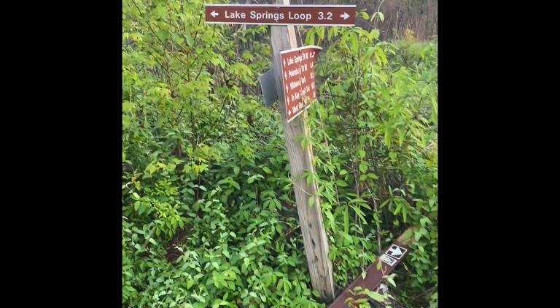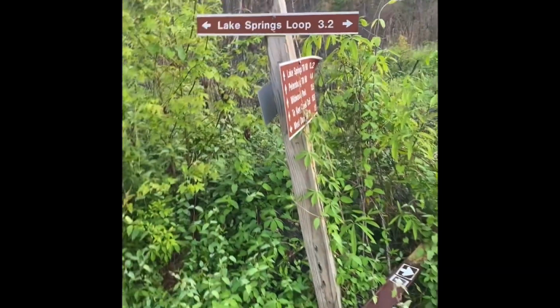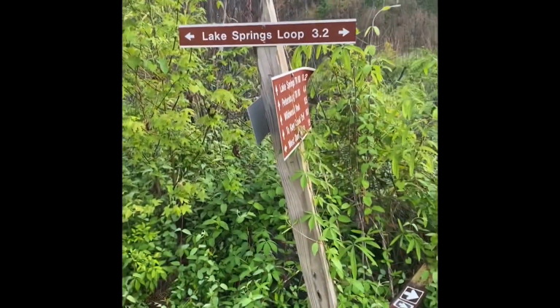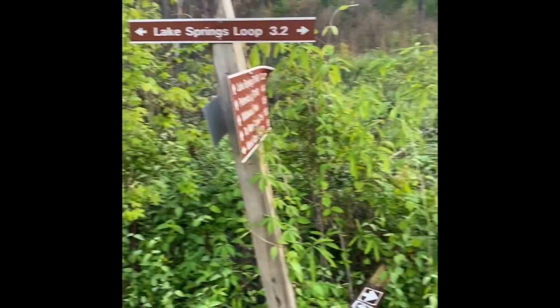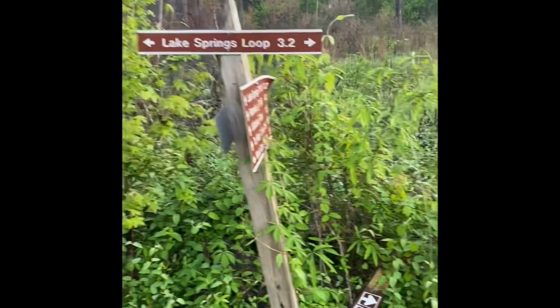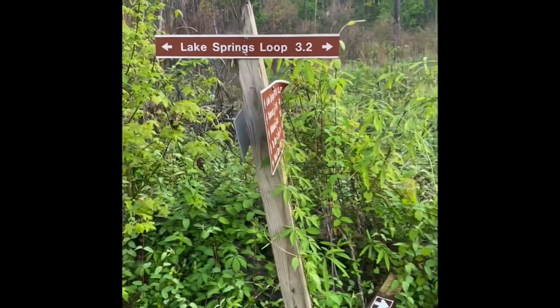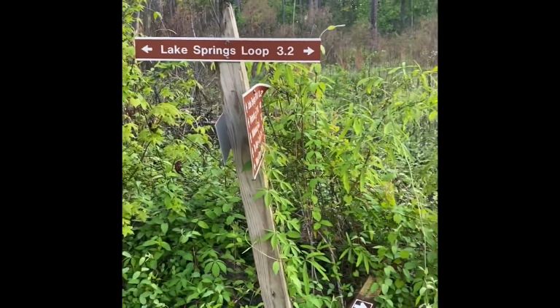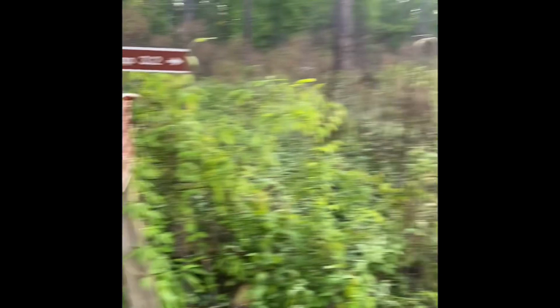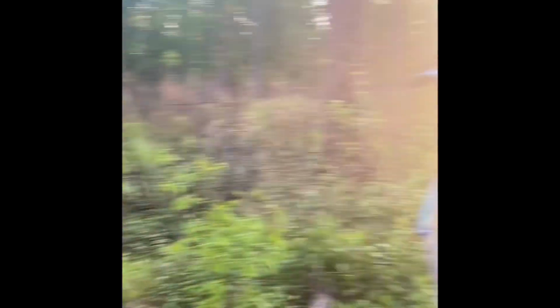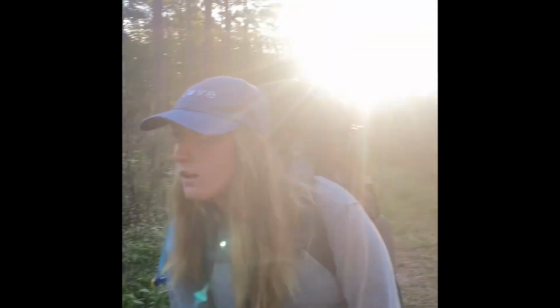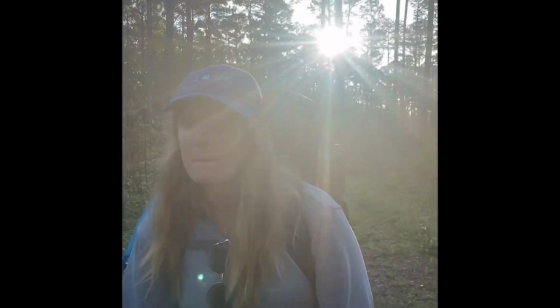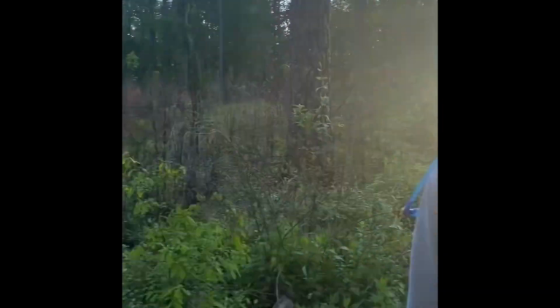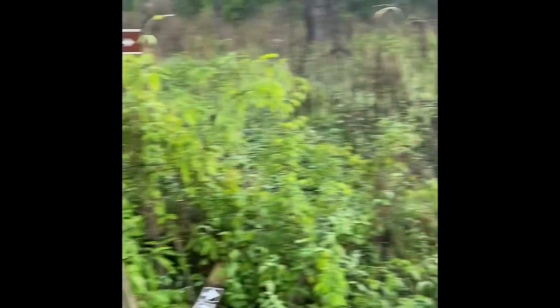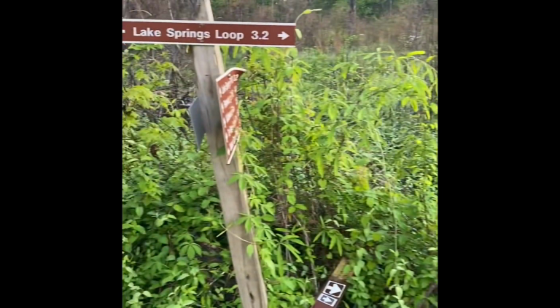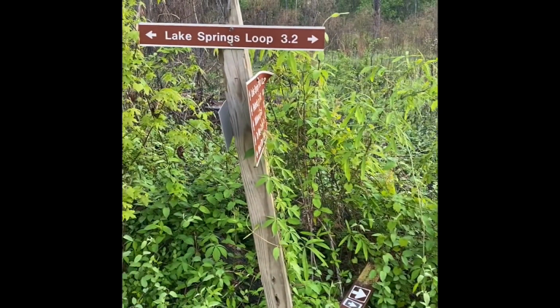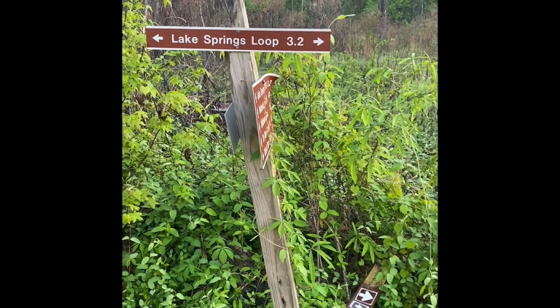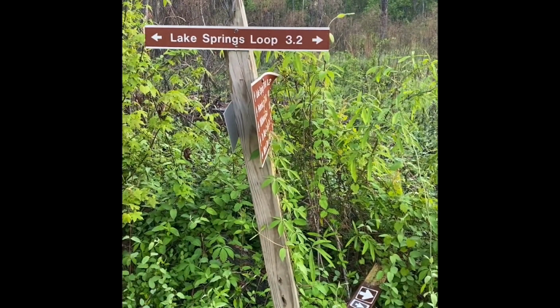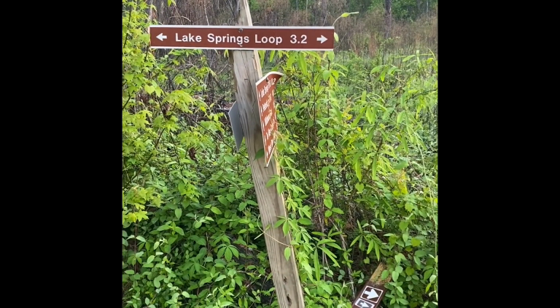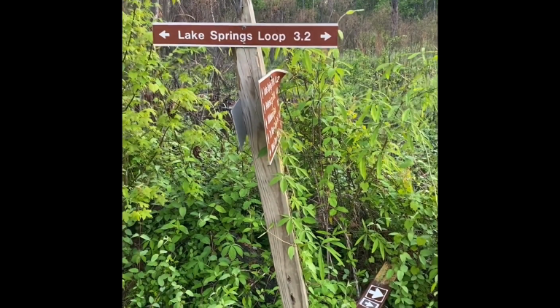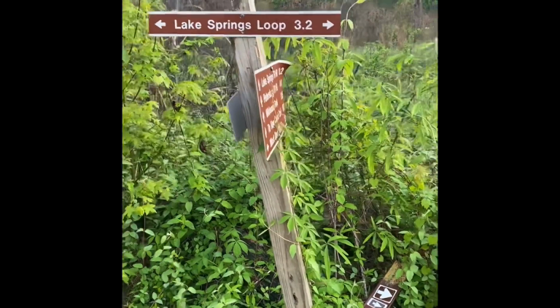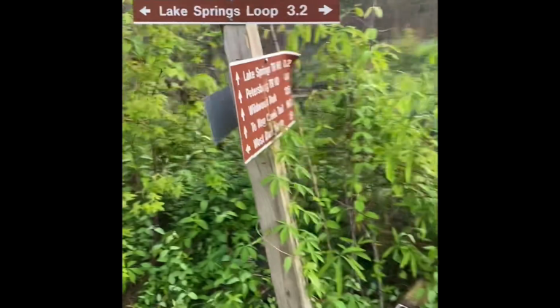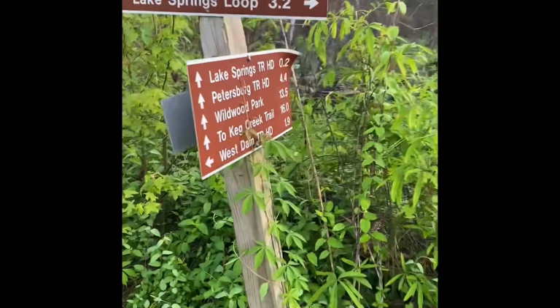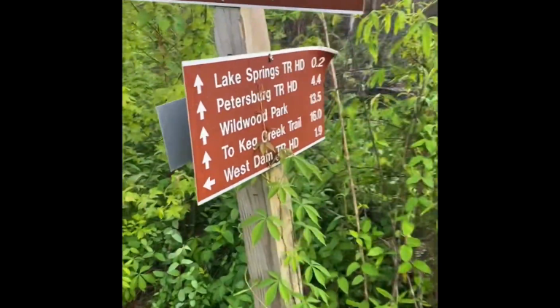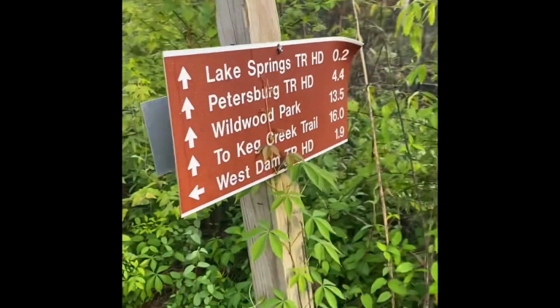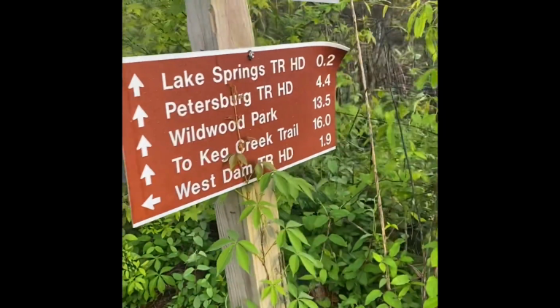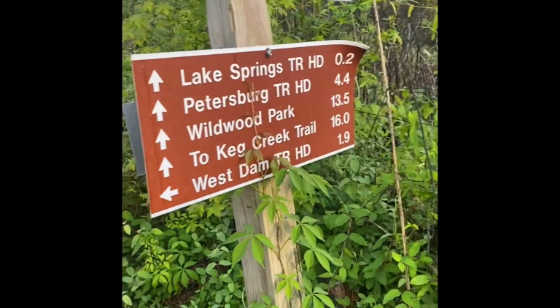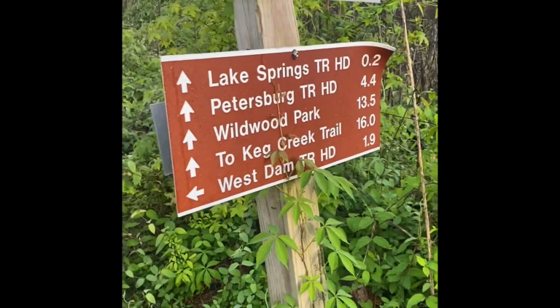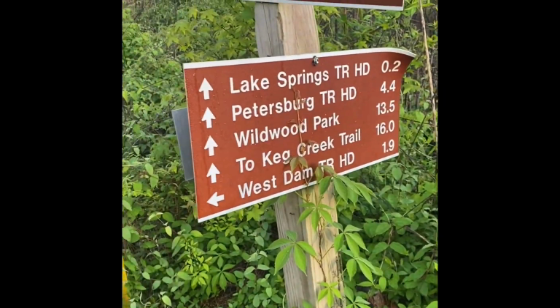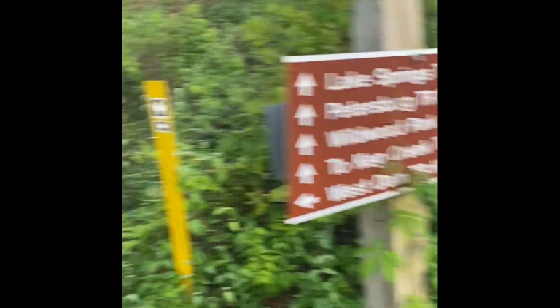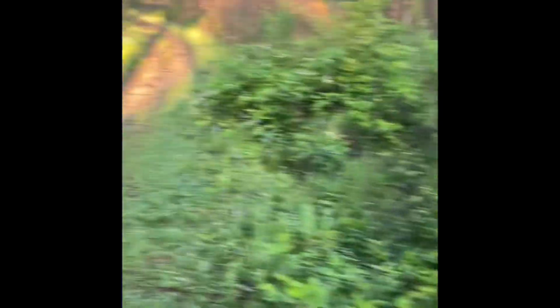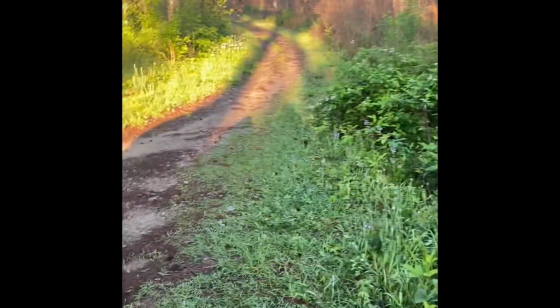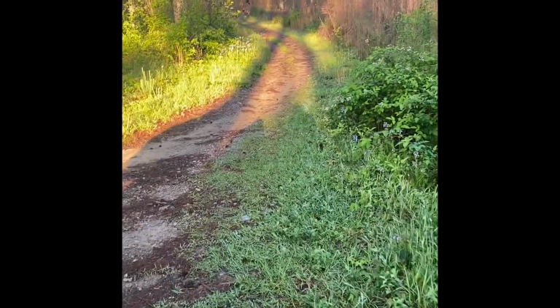So there's an optional three-mile loop if we go down this road, but since we don't know our pace yet we're just not gonna do that. We're gonna continue to Wildwood Park, which is 13 and a half miles onward.